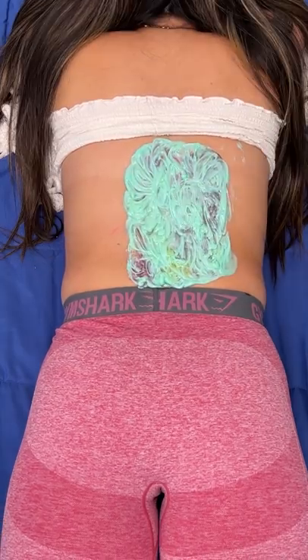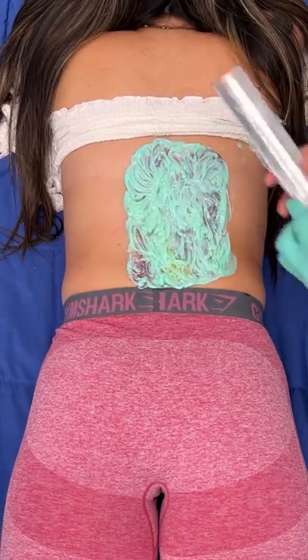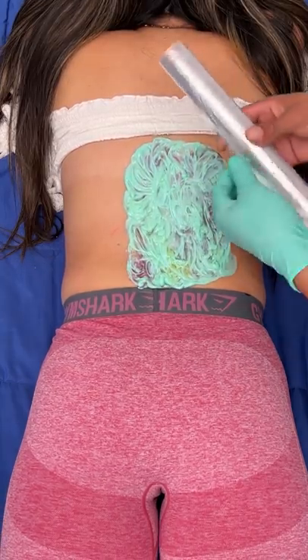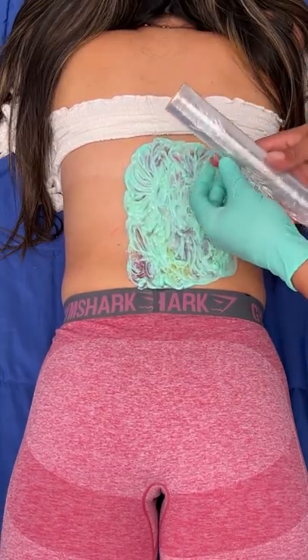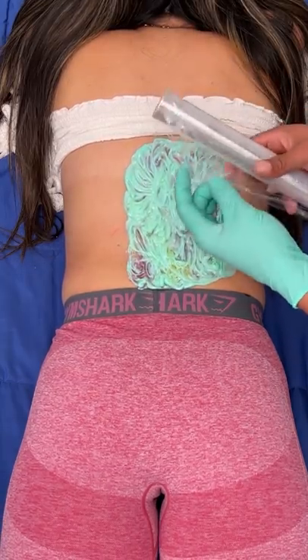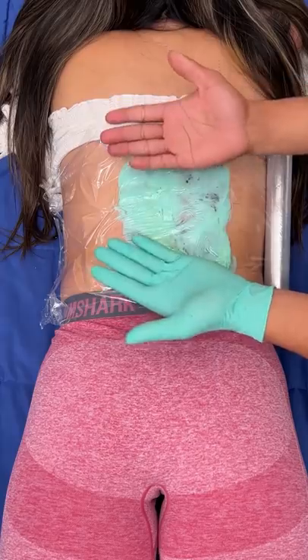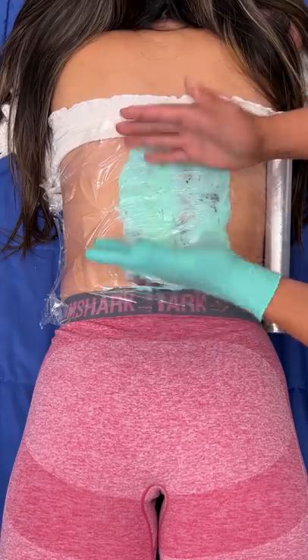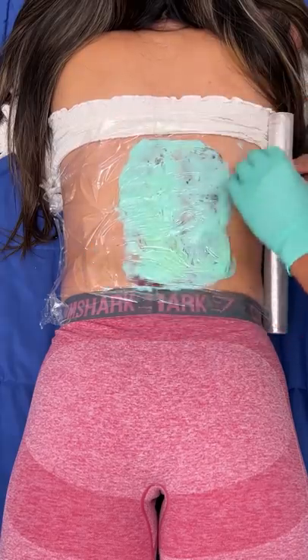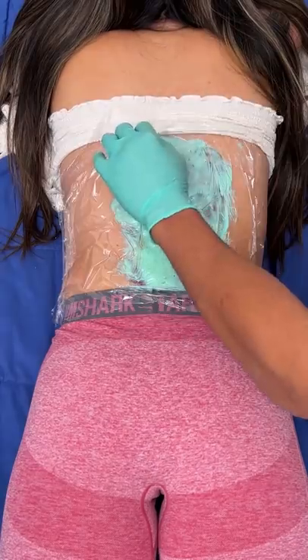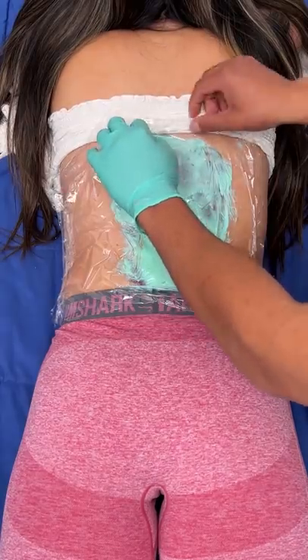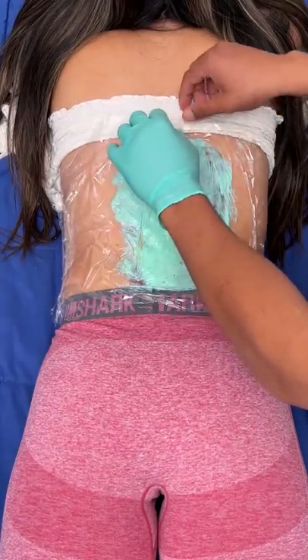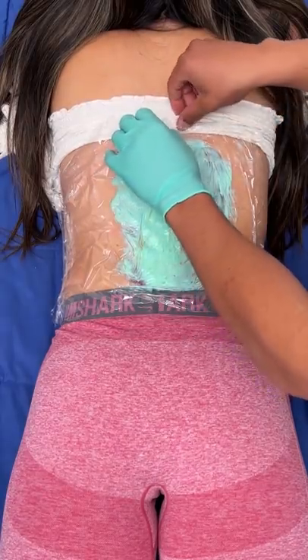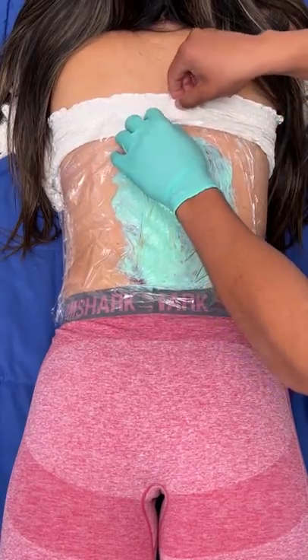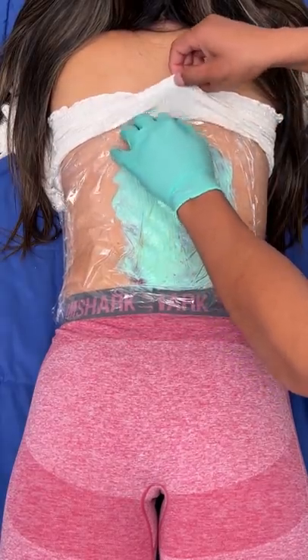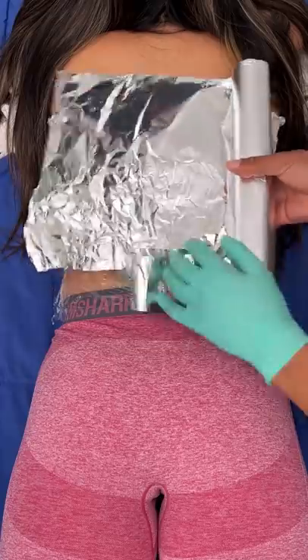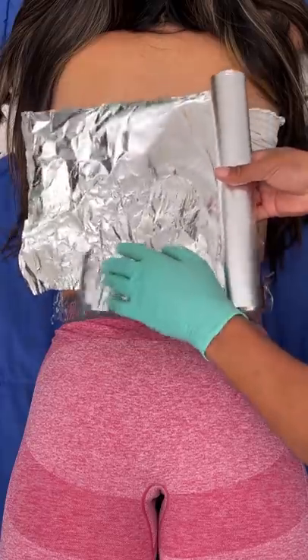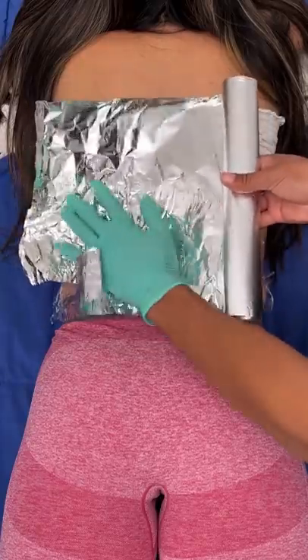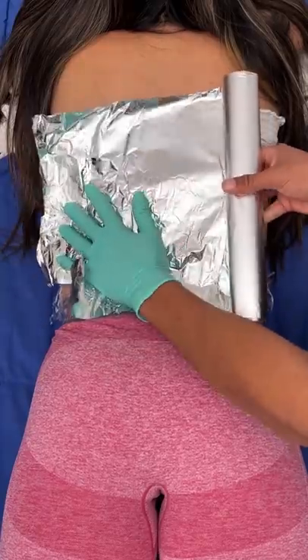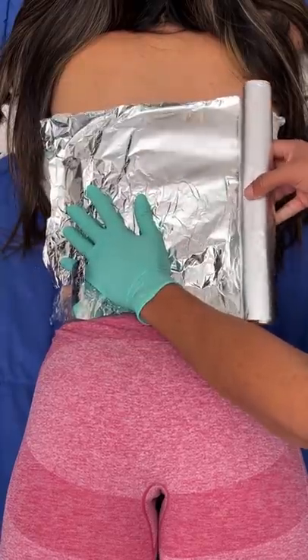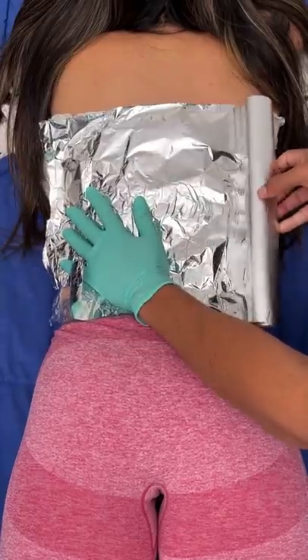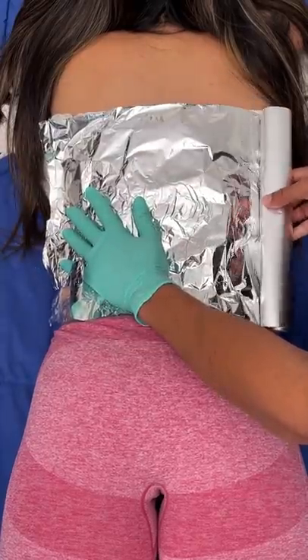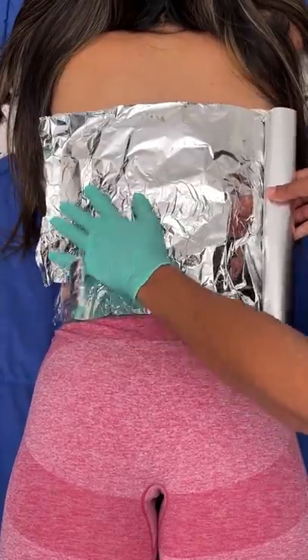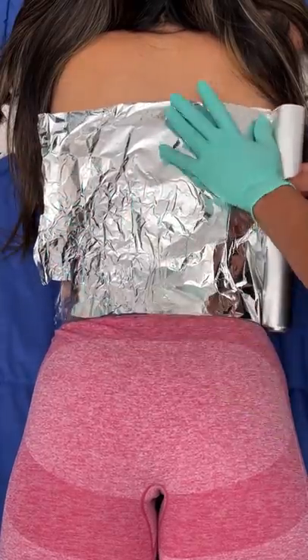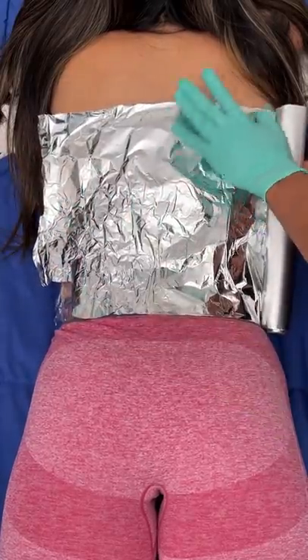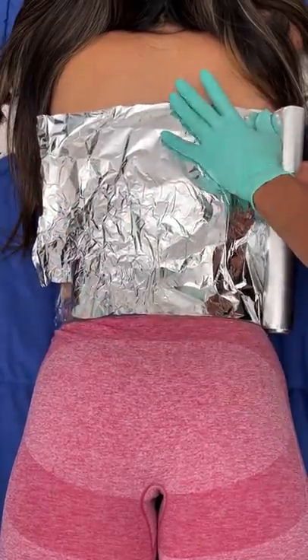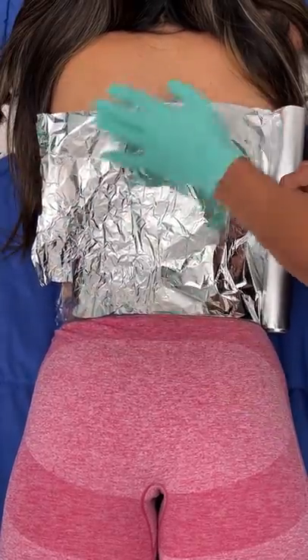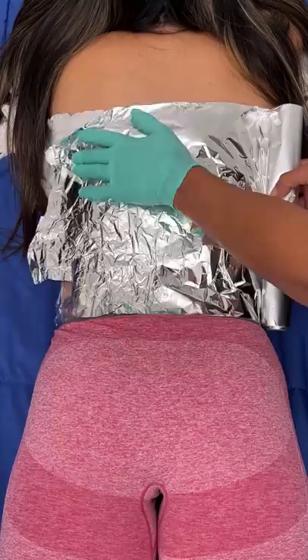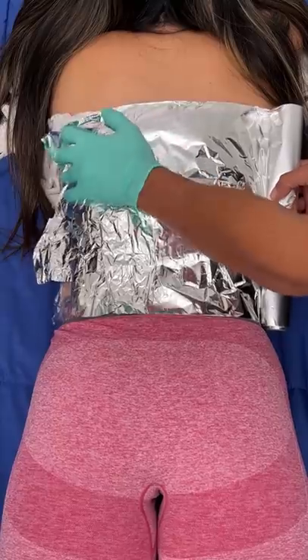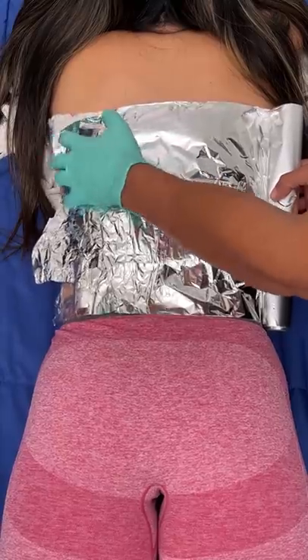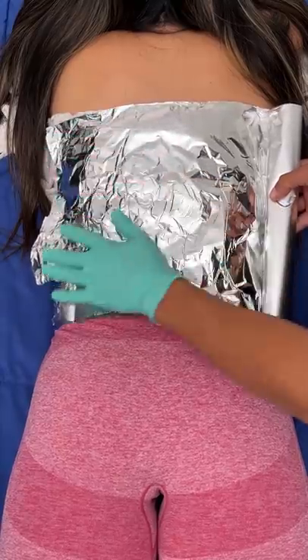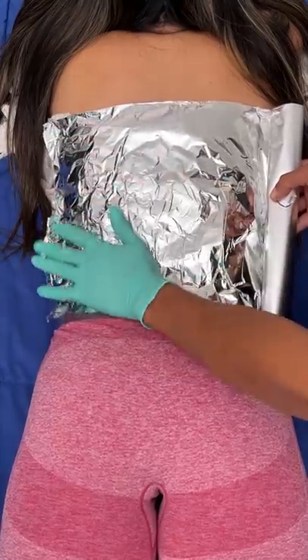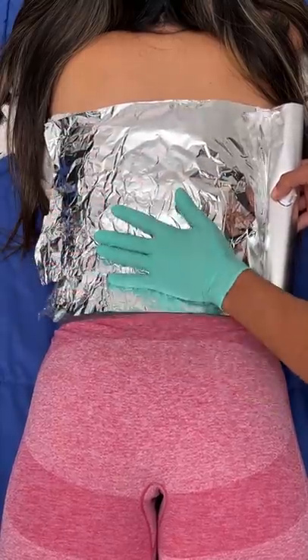I'm going to cover this up in just some Saran Wrap — it's very safe. Put this right under your shirt if that's okay? Yep, that's fine. Tin foil. And we should be good to go.